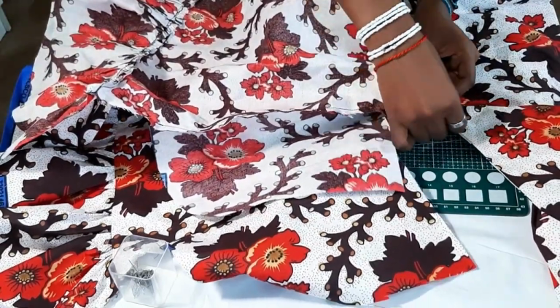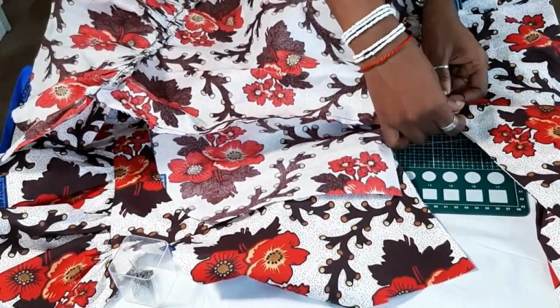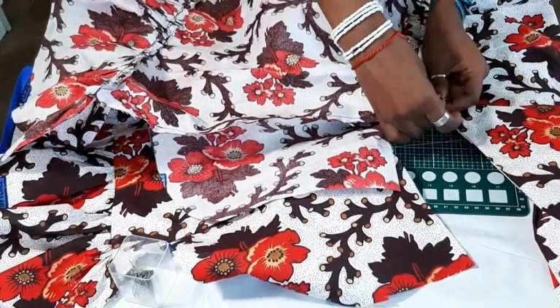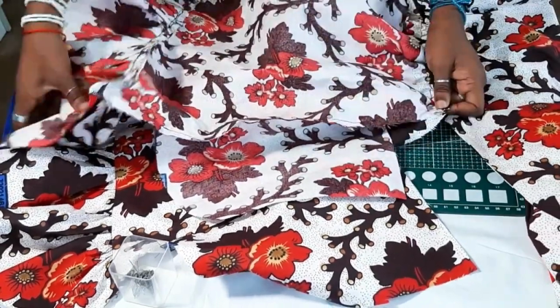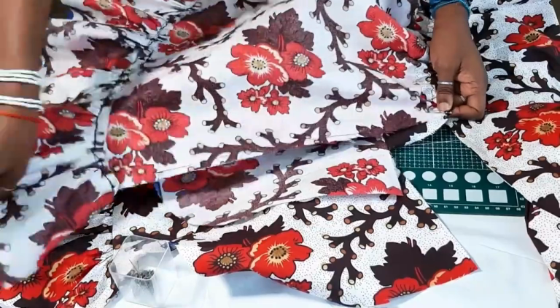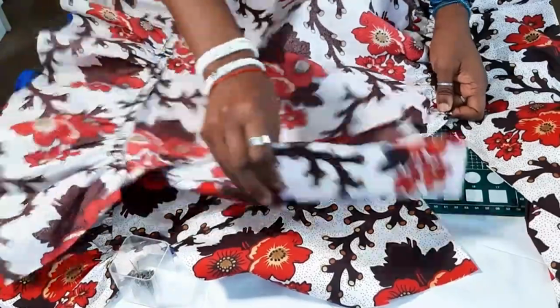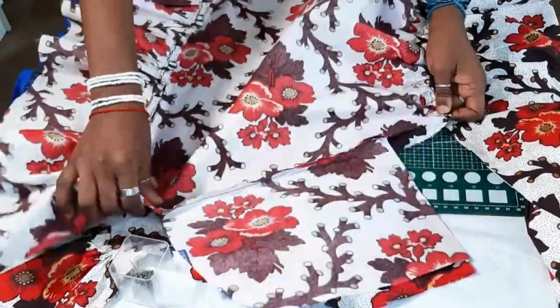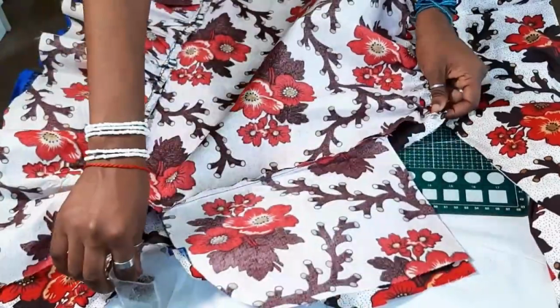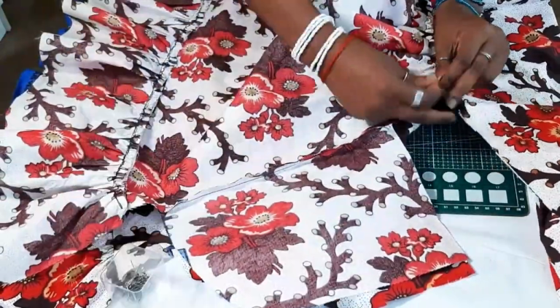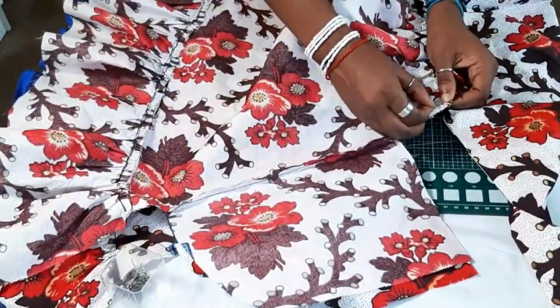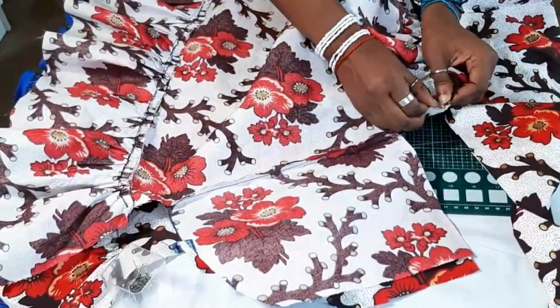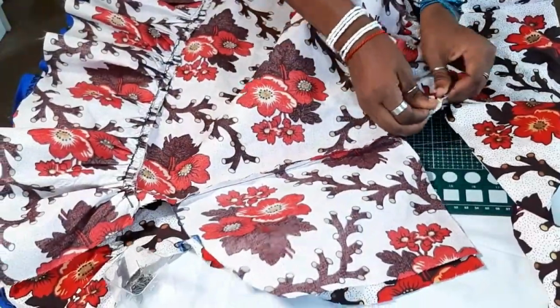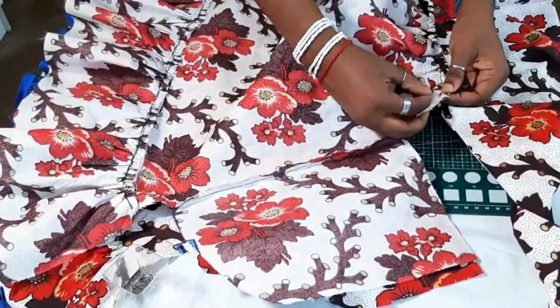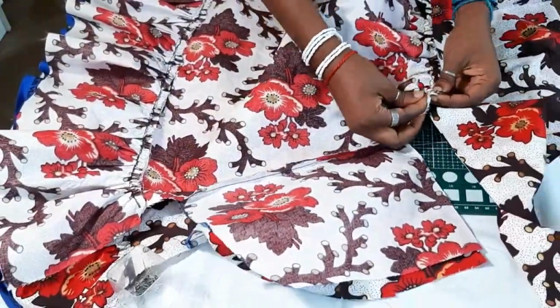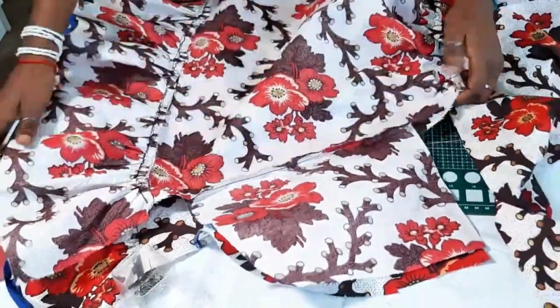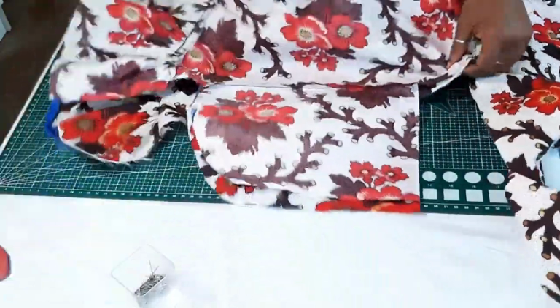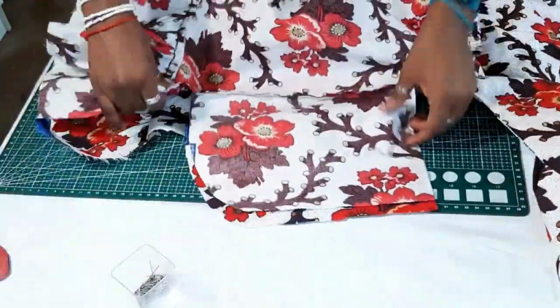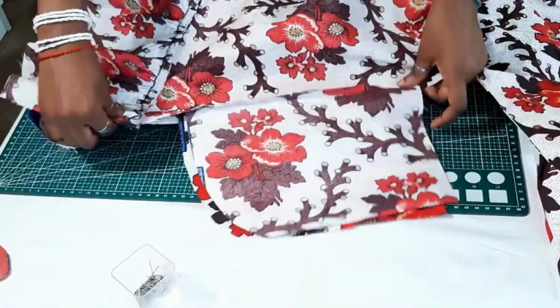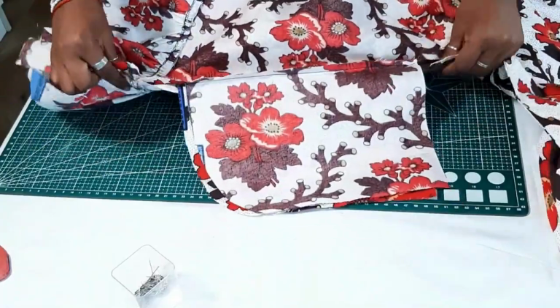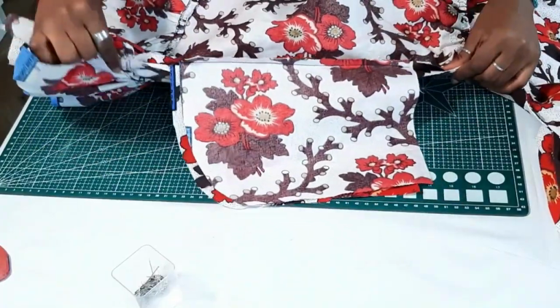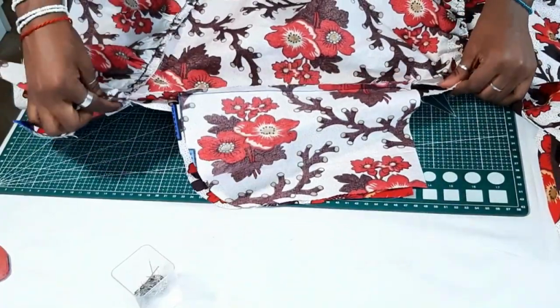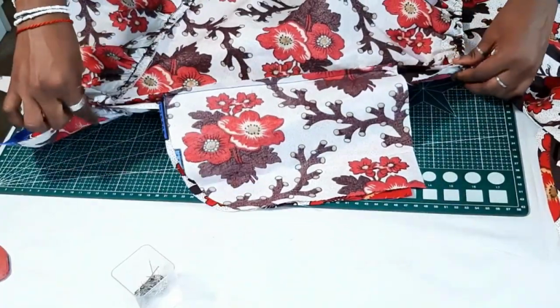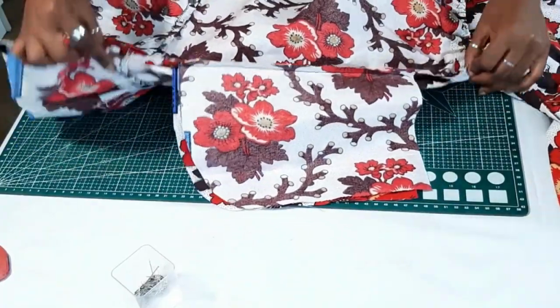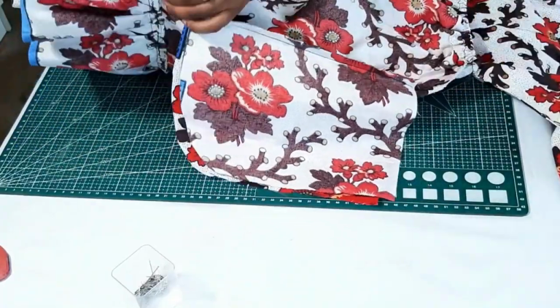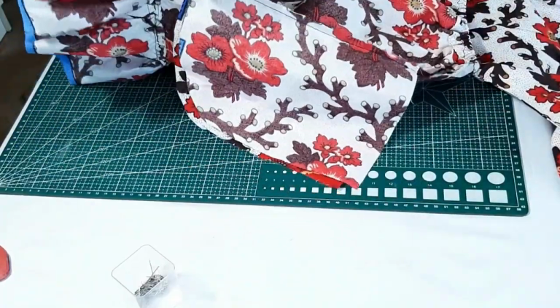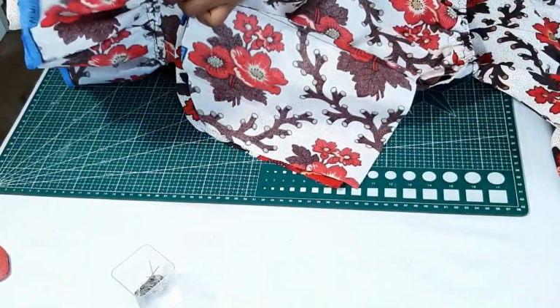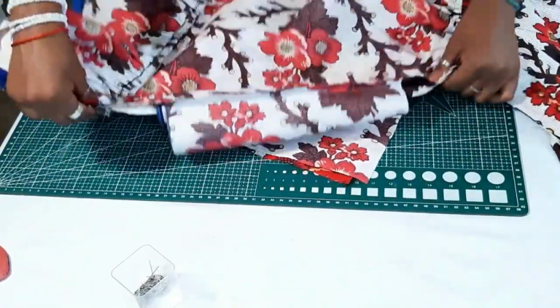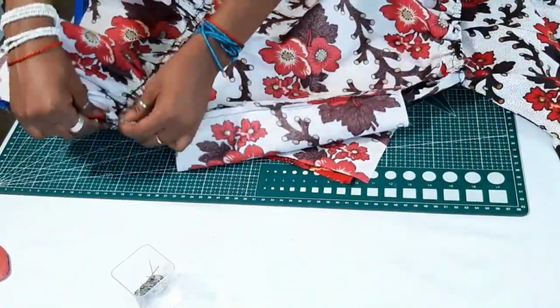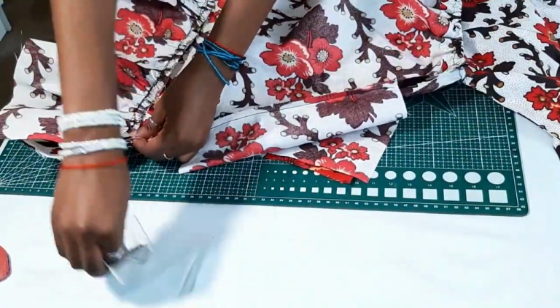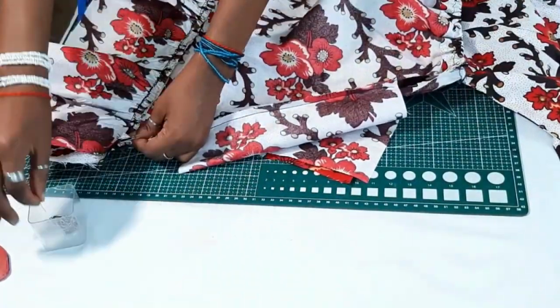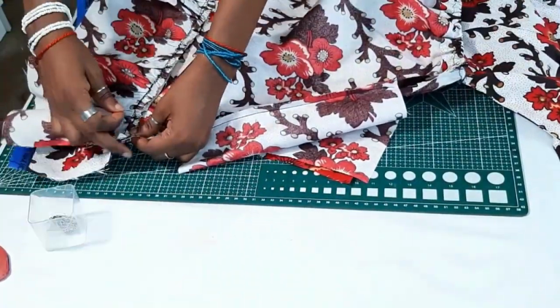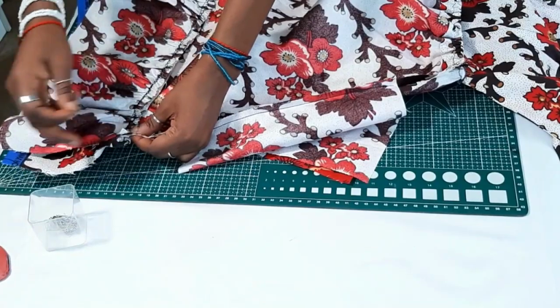After doing that I connect the back part of the skirt to the front part of the skirt, pinning them down and sewing using a half-inch seam allowance.